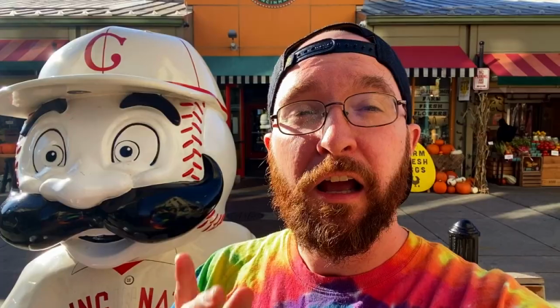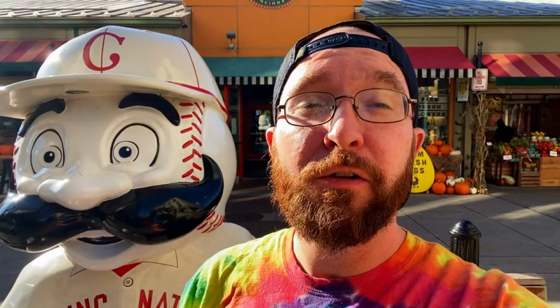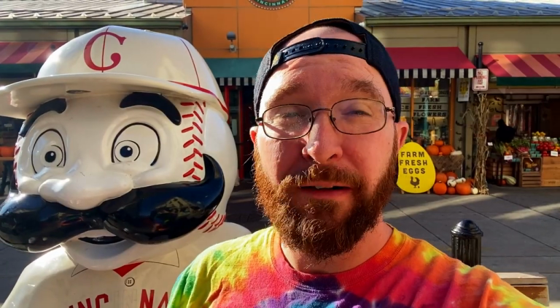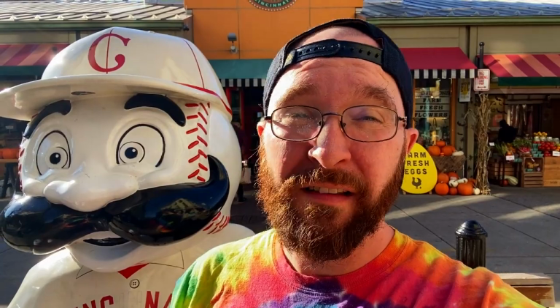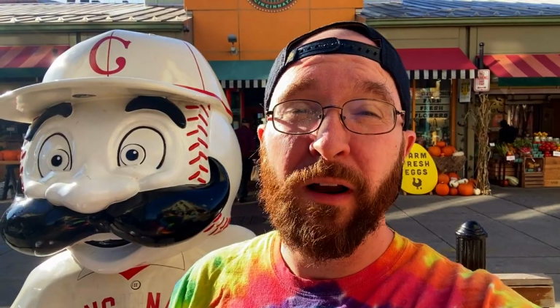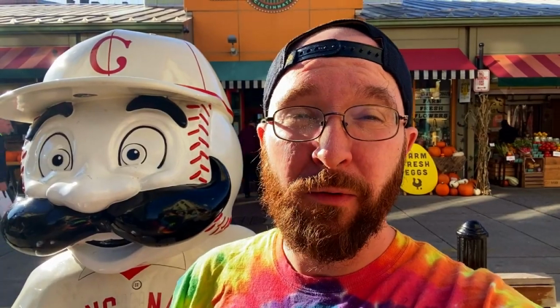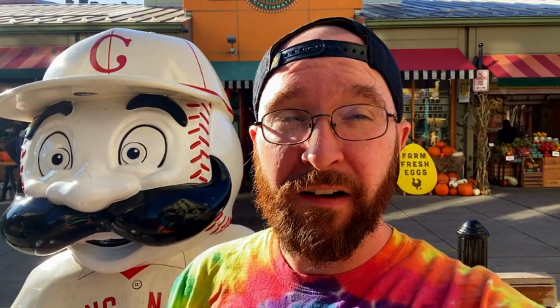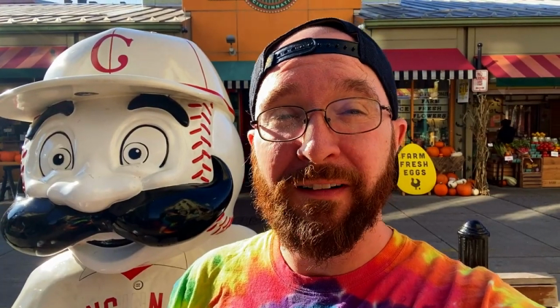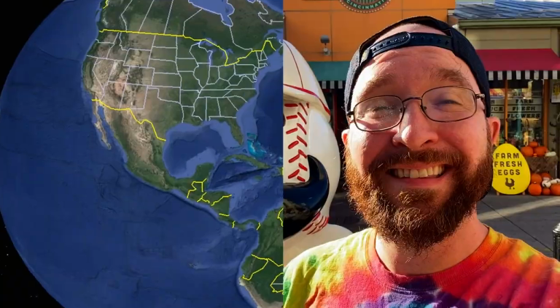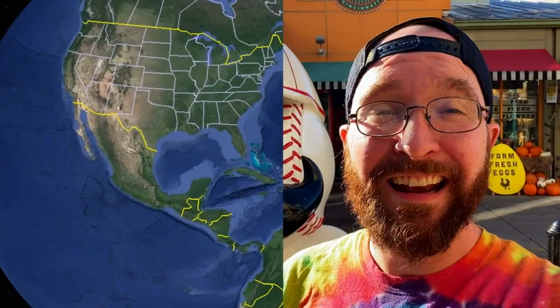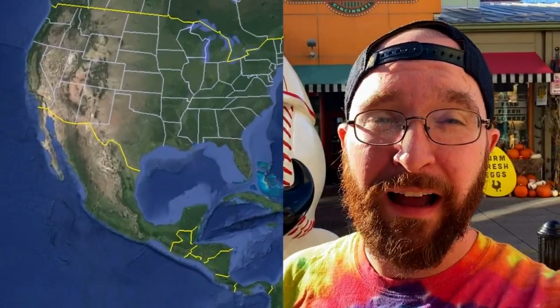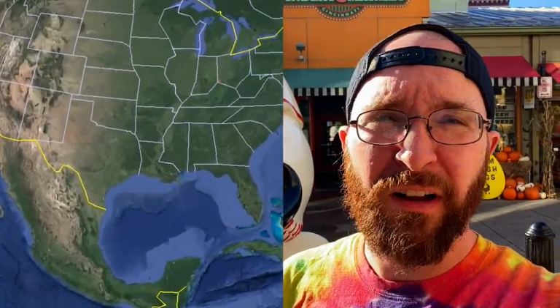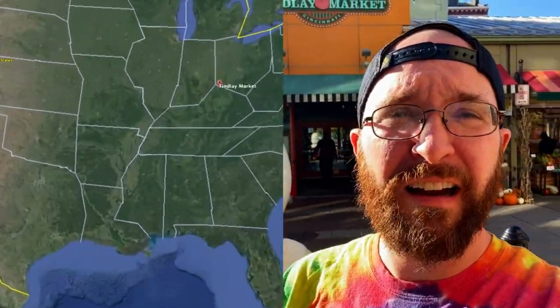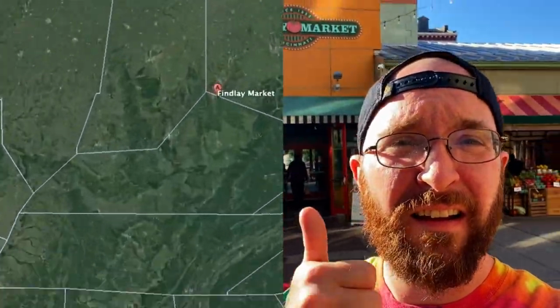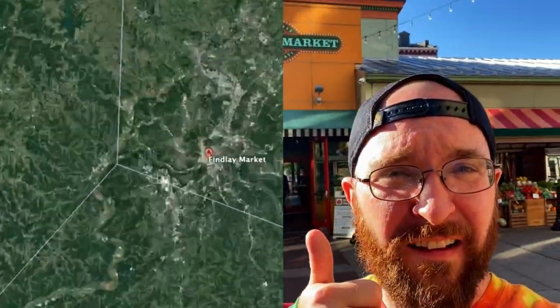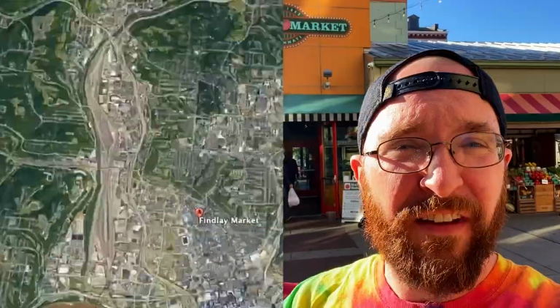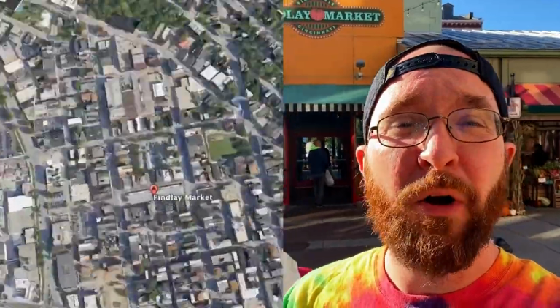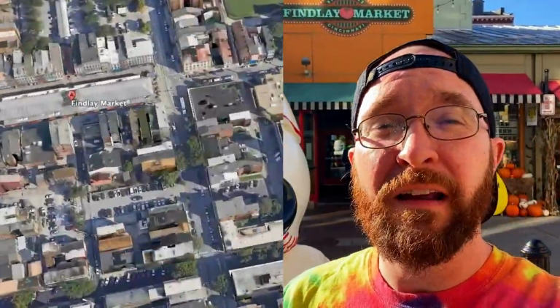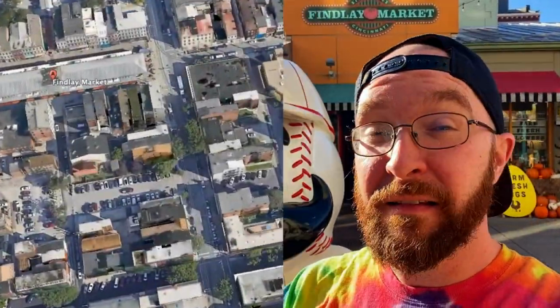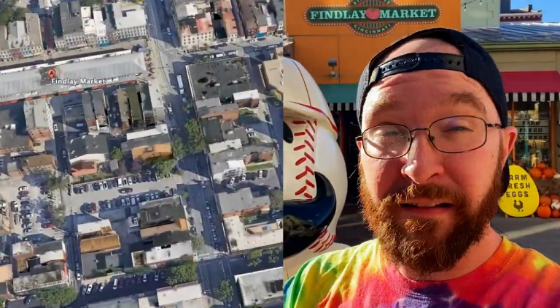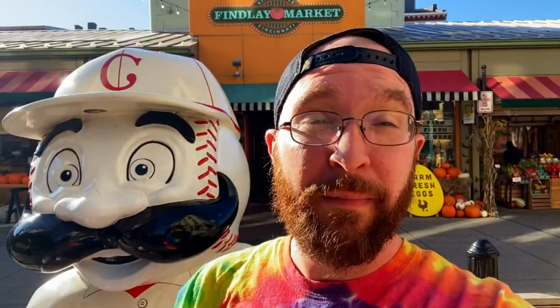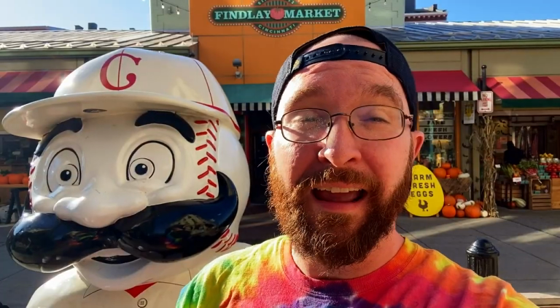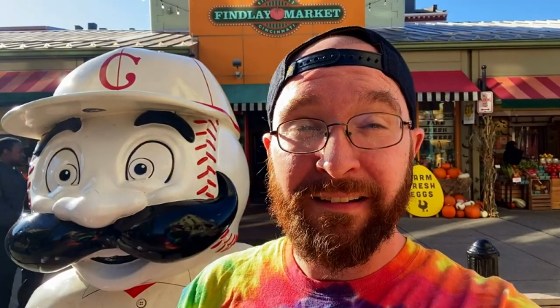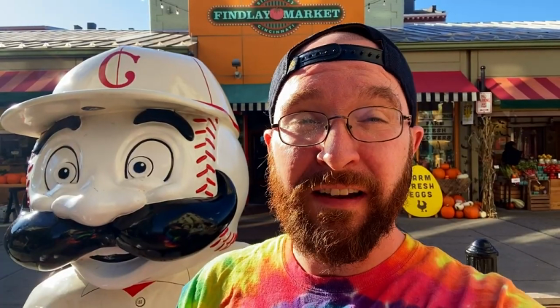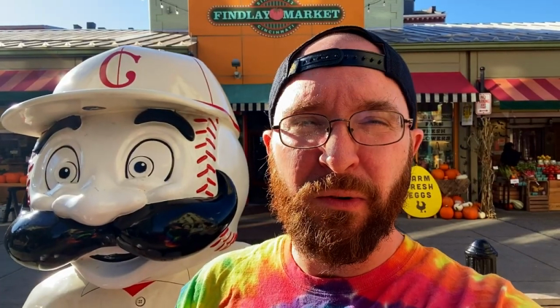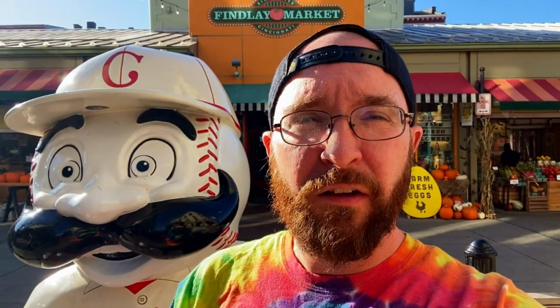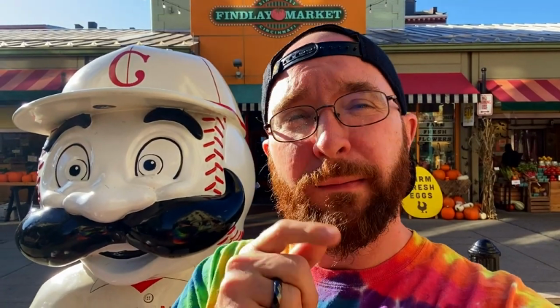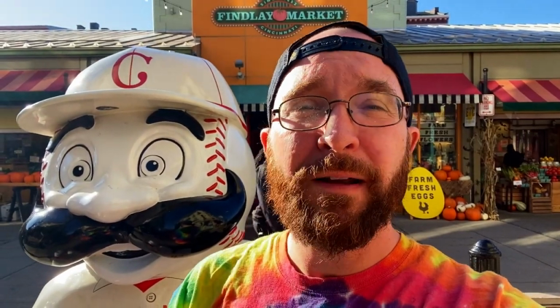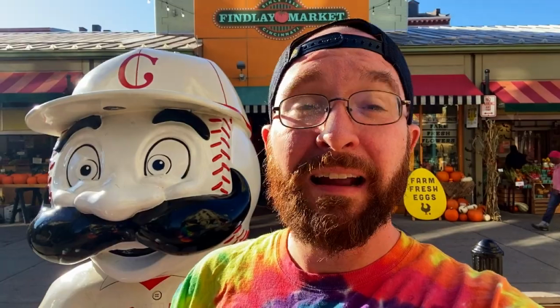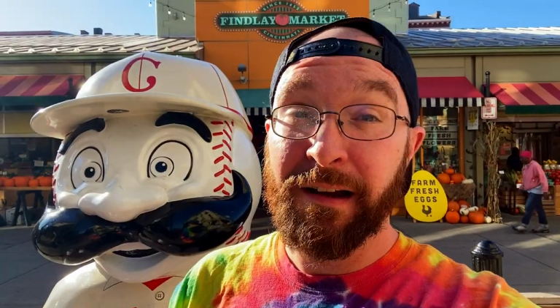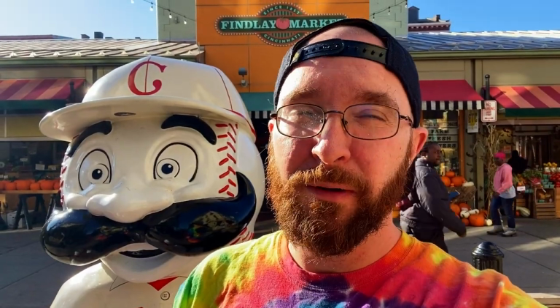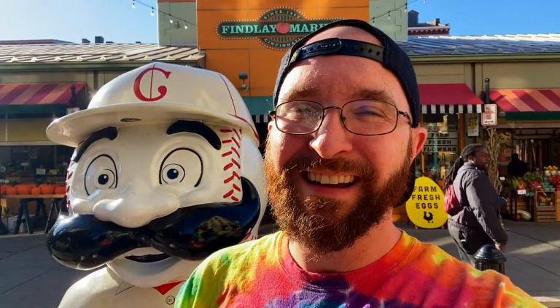Good morning, everyone. This is Trey from Midwest Daytrips here in Cincinnati, Ohio, checking out Findlay Market. This place dates back to 1852. So grab a shopping bag and come daytripping with us.